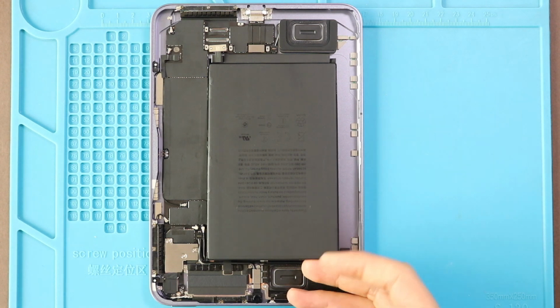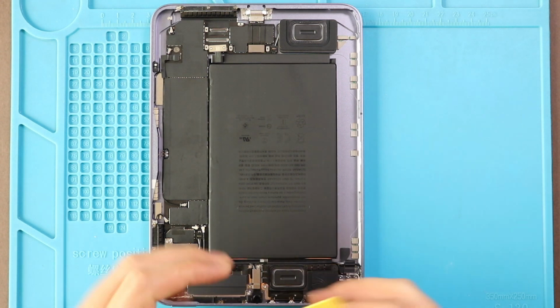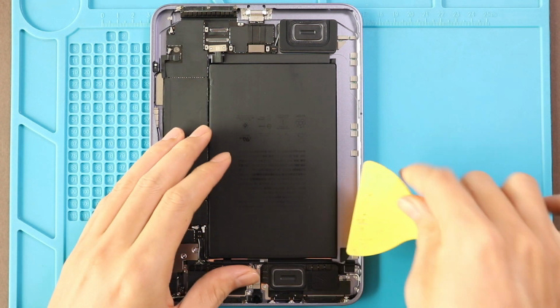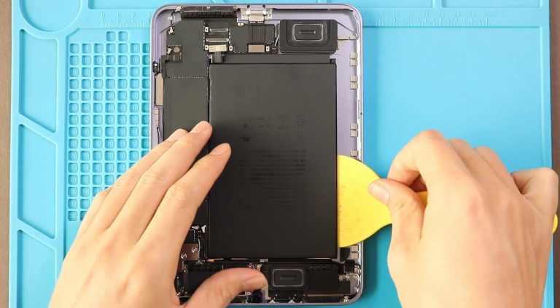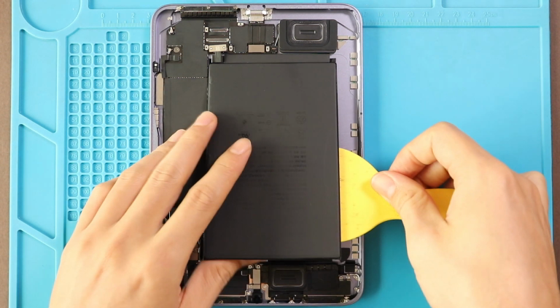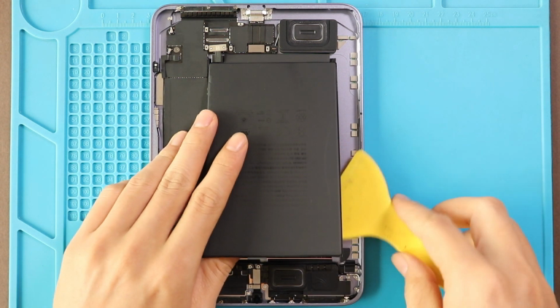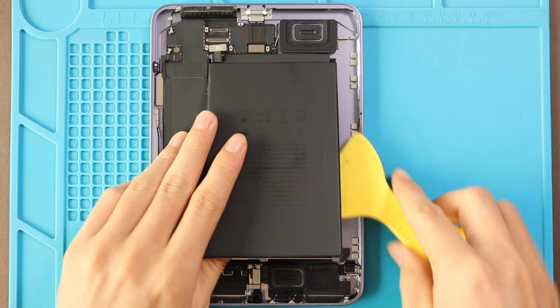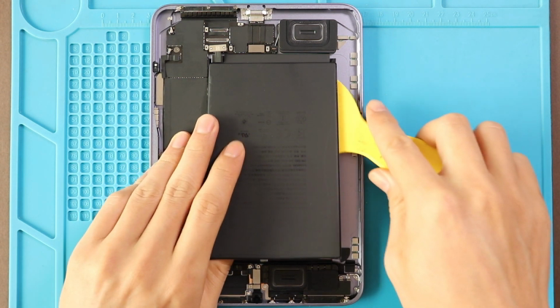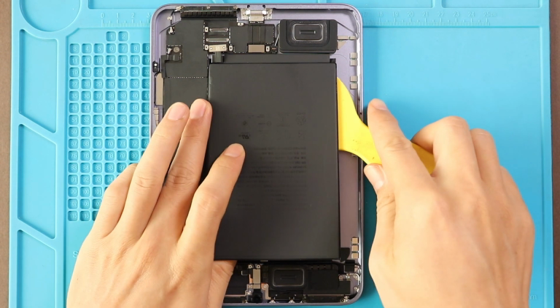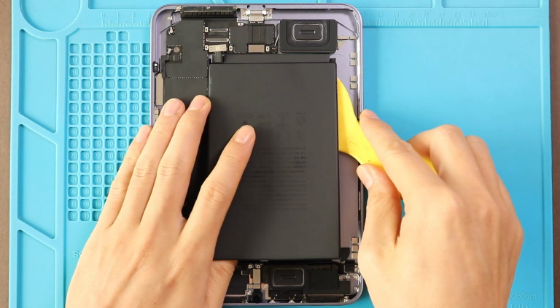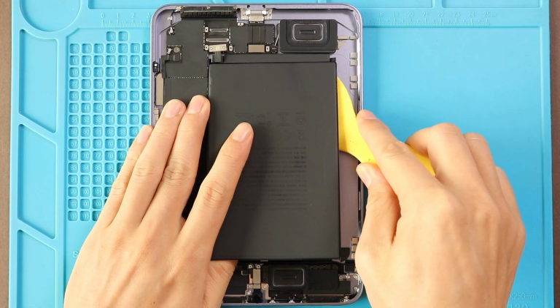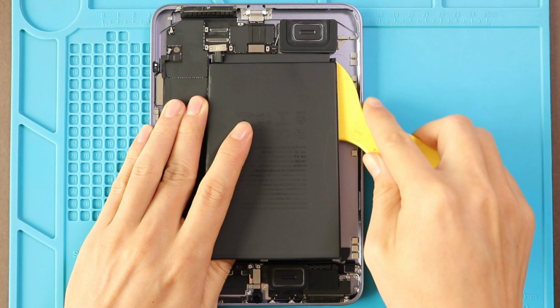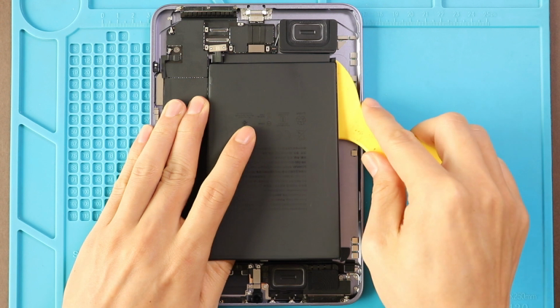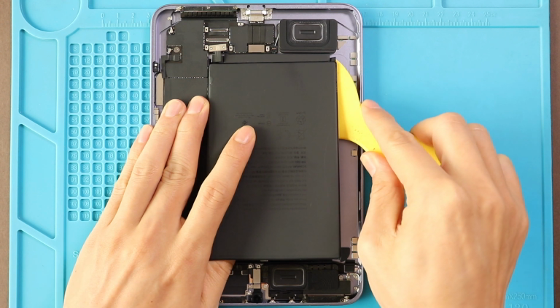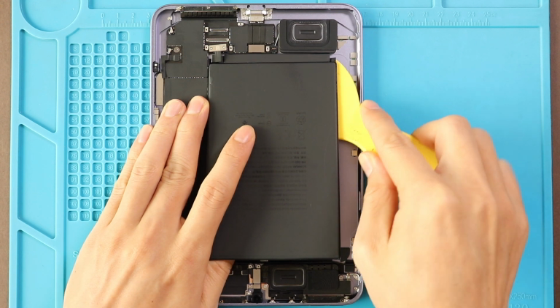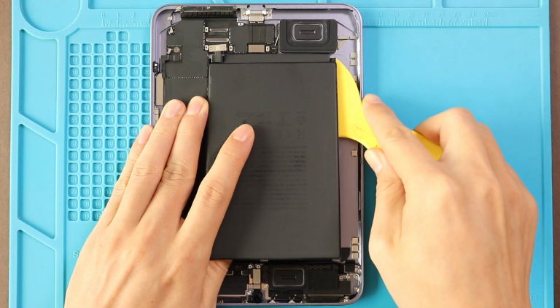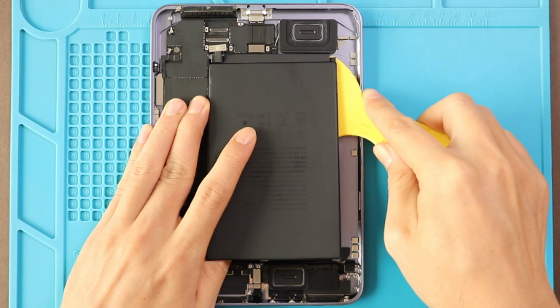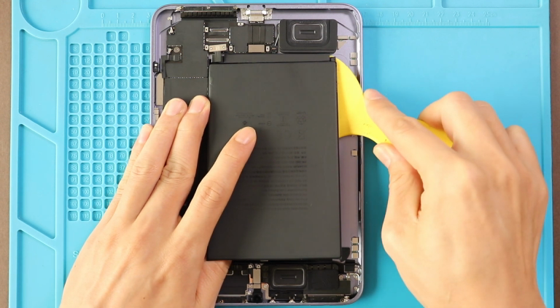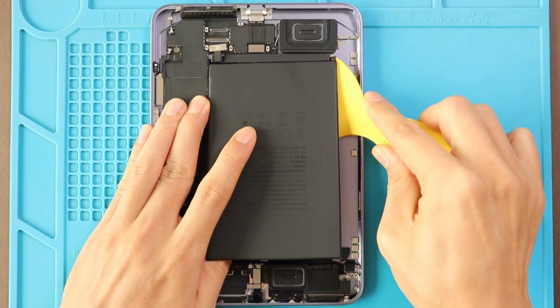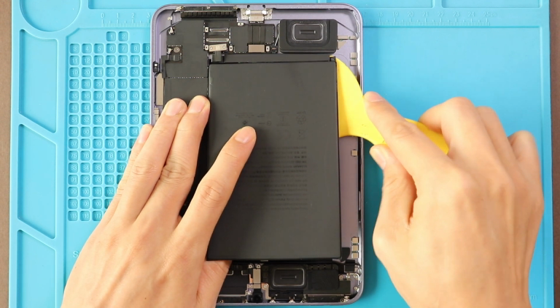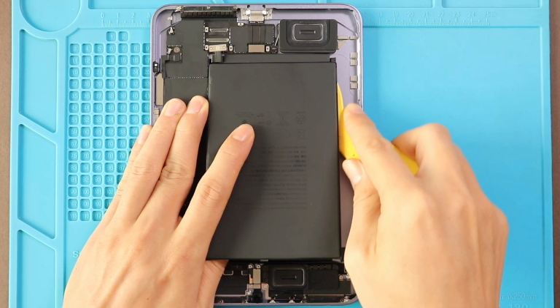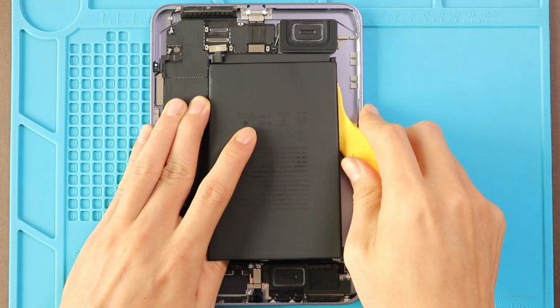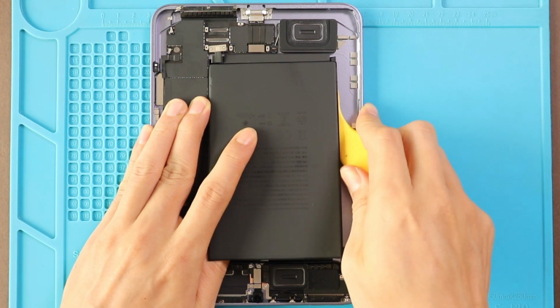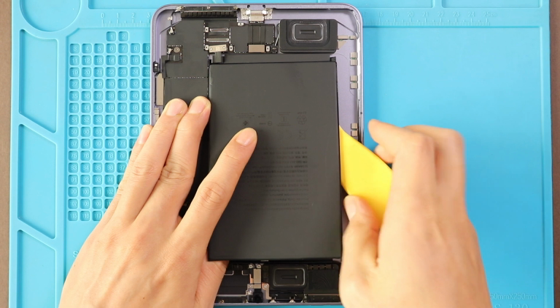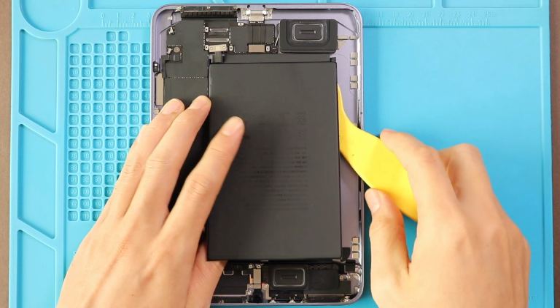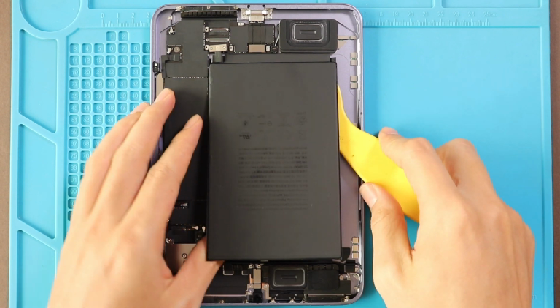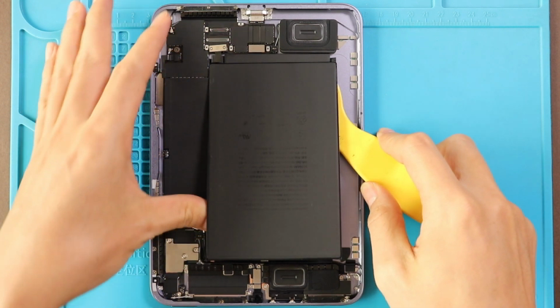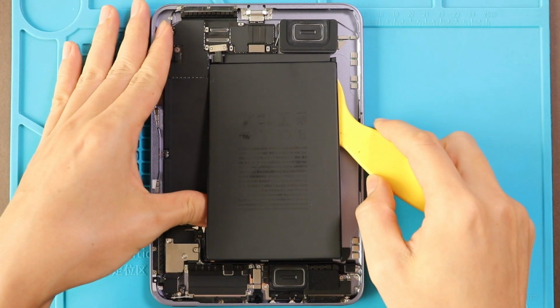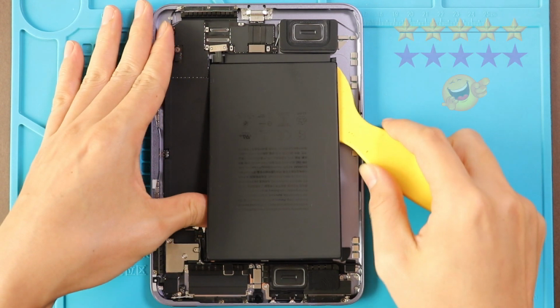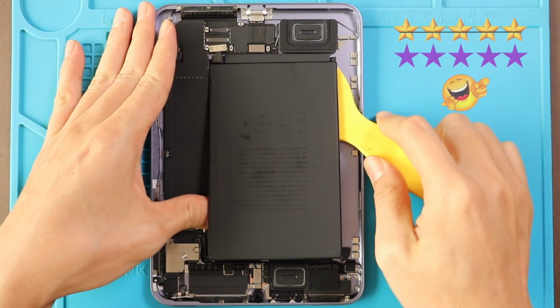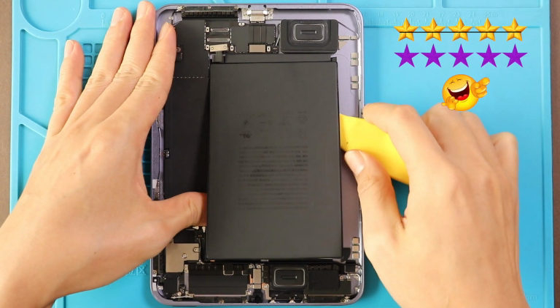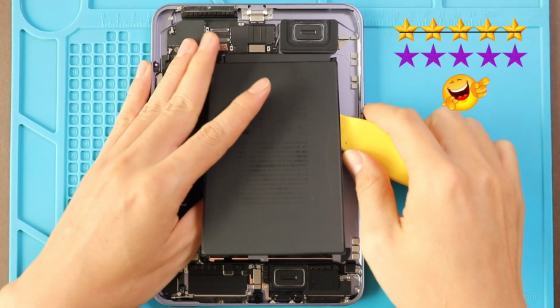But still, there are some solid sticky residue under the battery's PCB. It might need some more heating or melting liquid. Here we use a pry tool to cut the adhesive to pull out the battery. Overall, the battery removal is much easier and should get five purple stars instead of gold.